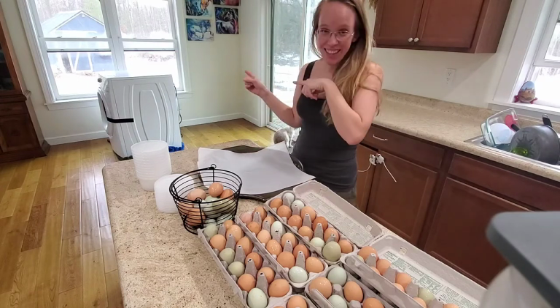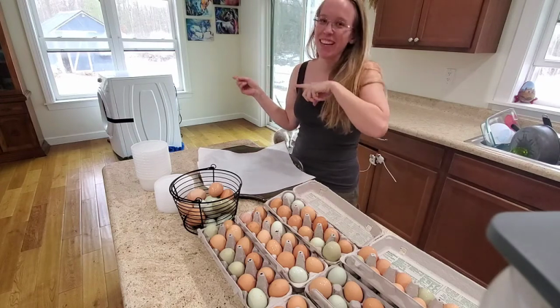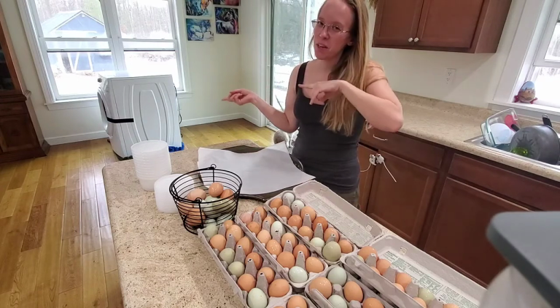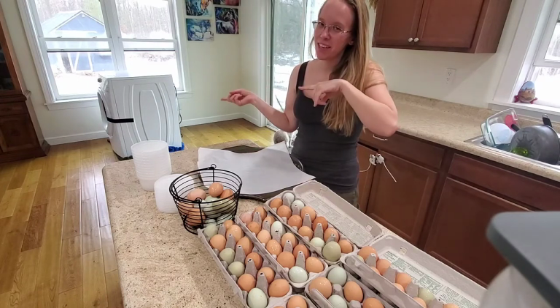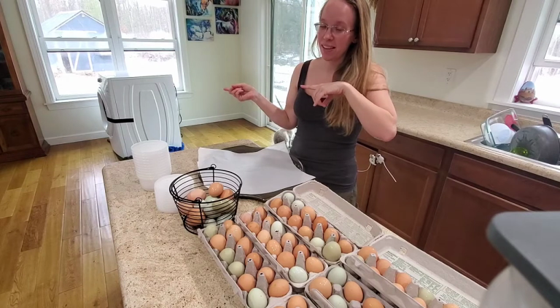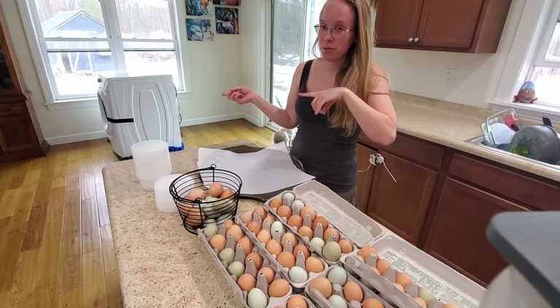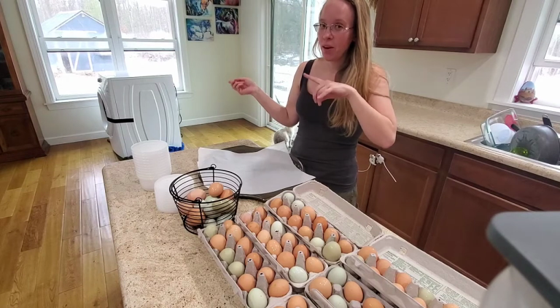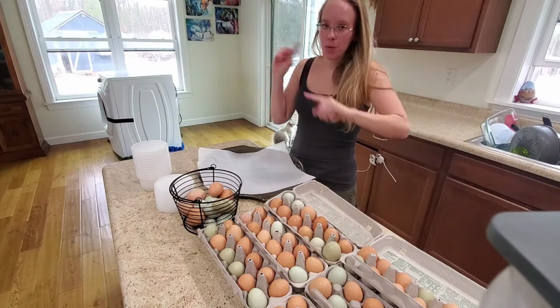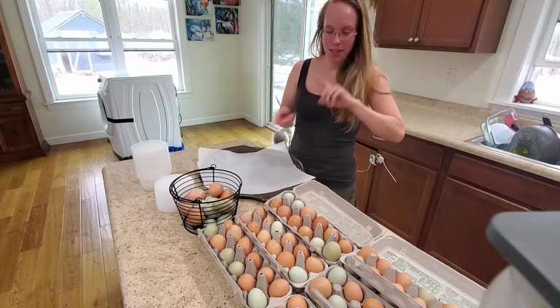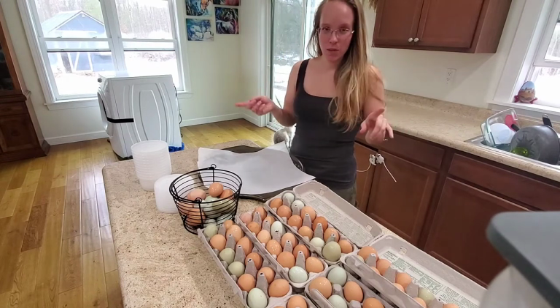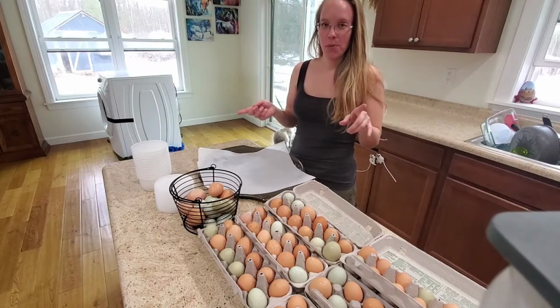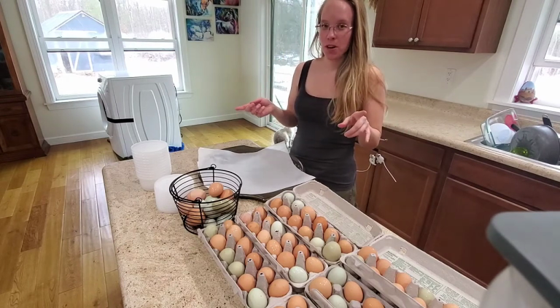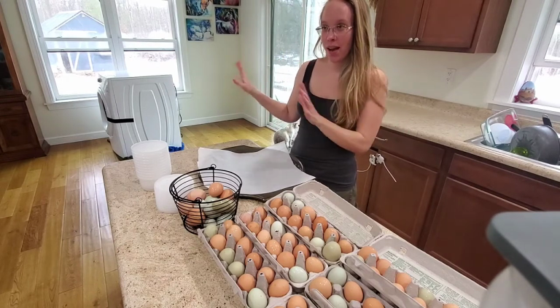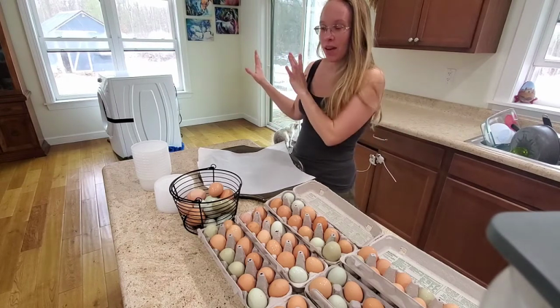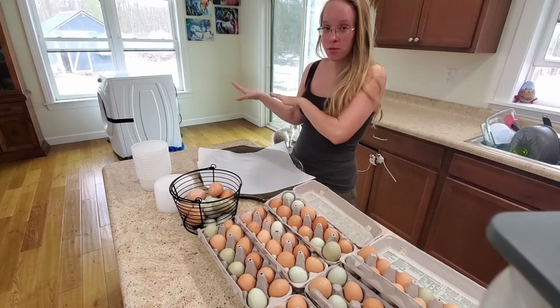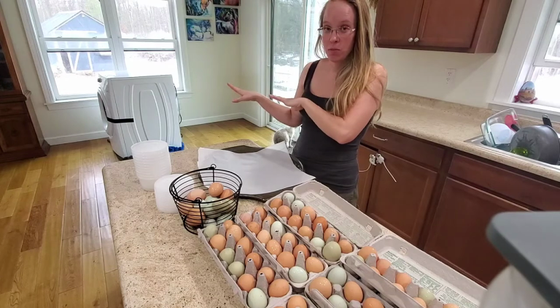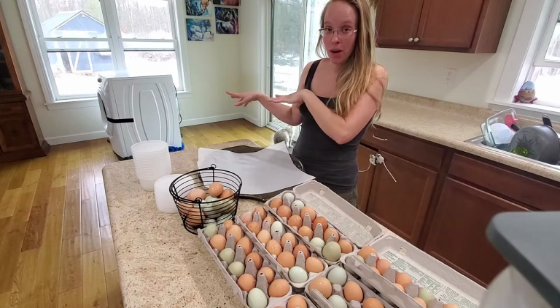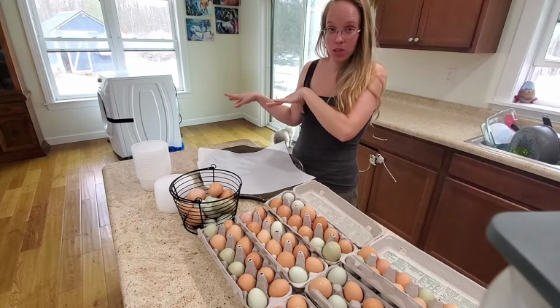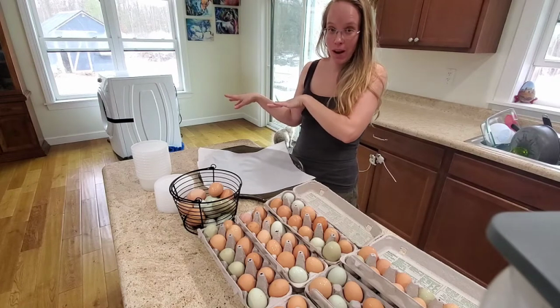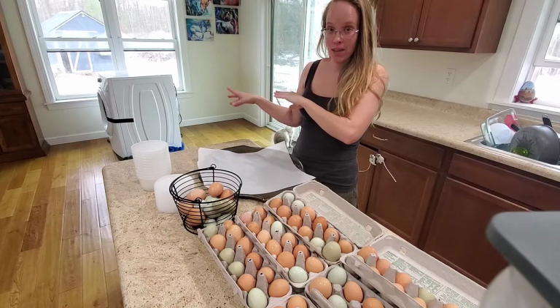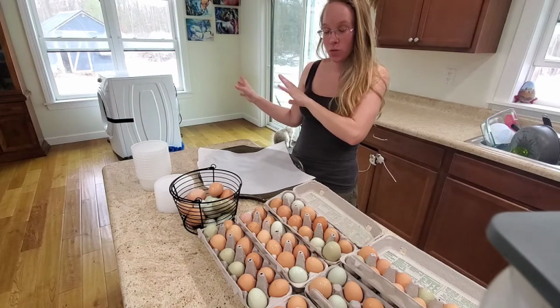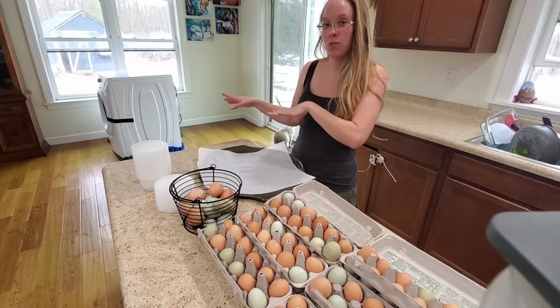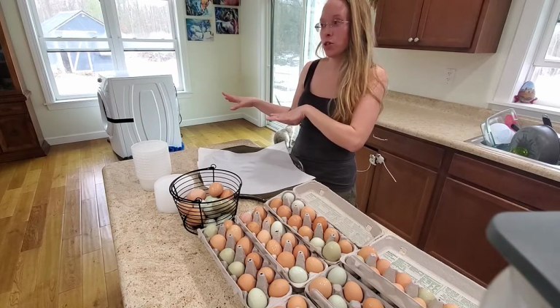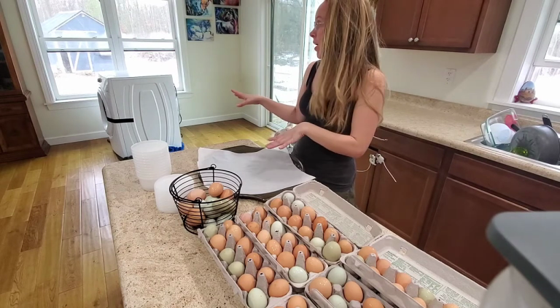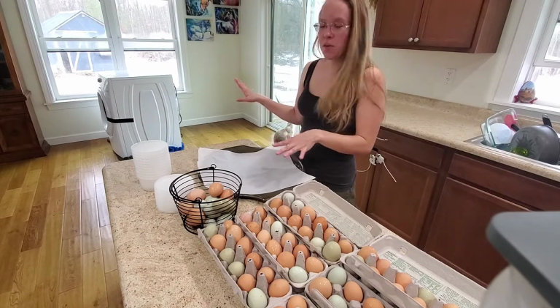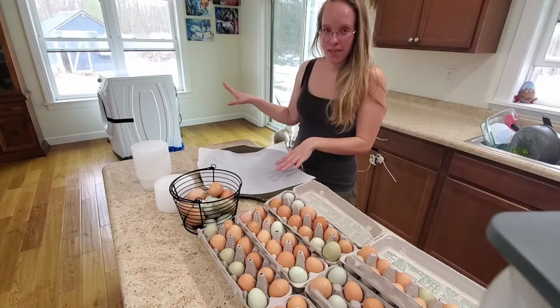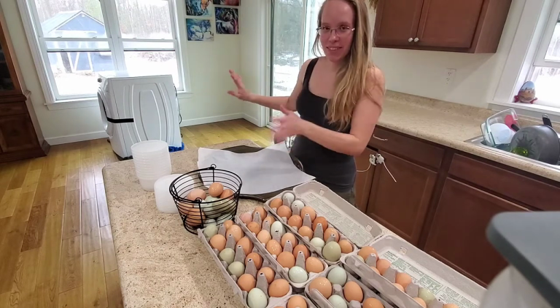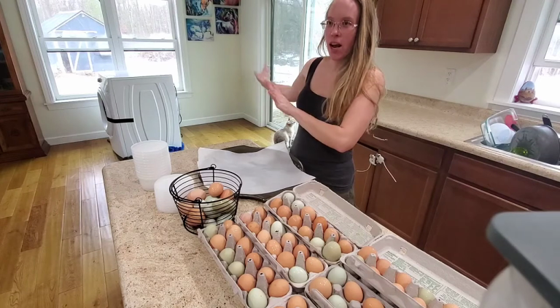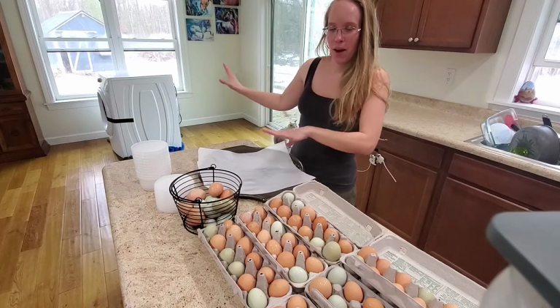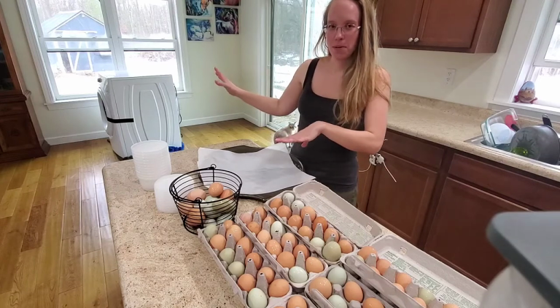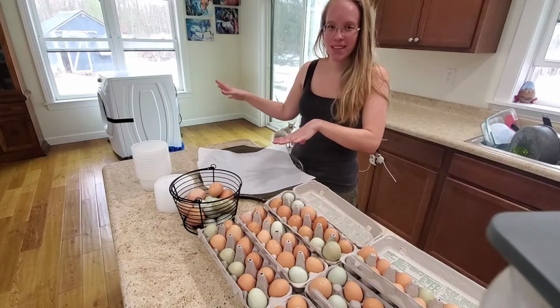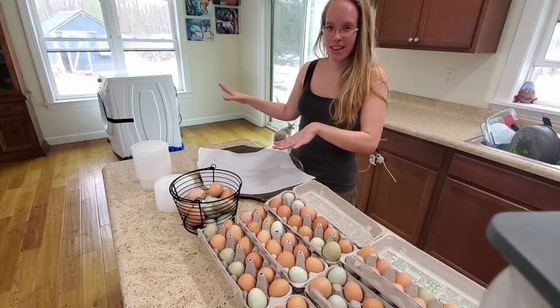I know someone's going to ask - yes, there's a washing machine in my living room. We're in the process of switching out the washer and dryer that we have. This one is going to my little brother who just bought a house and has a really old washer and dryer, and we just haven't gotten it out of the house to take to his yet.